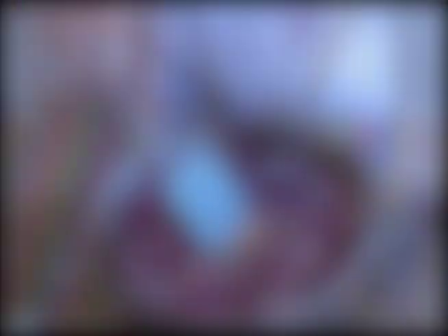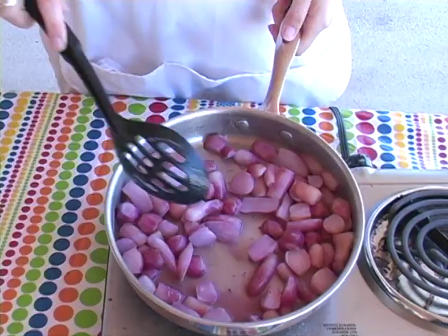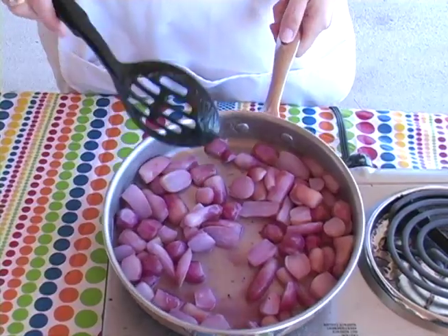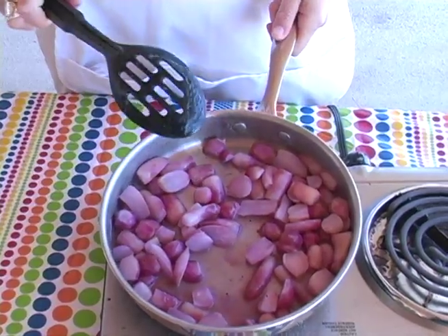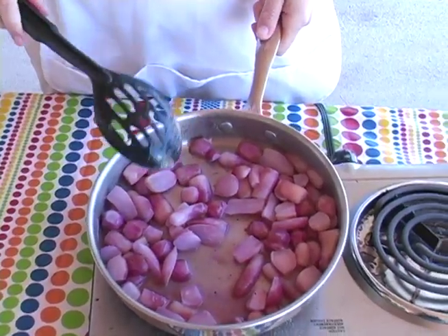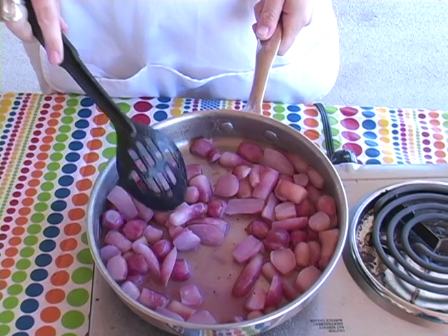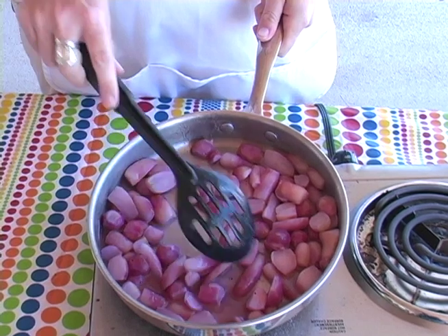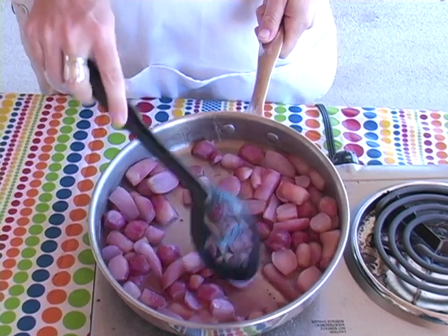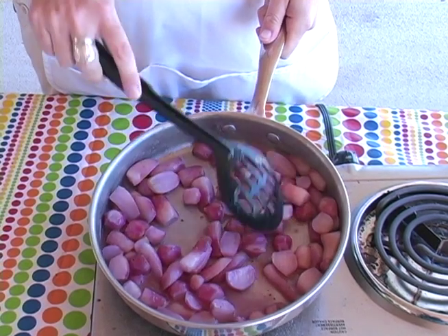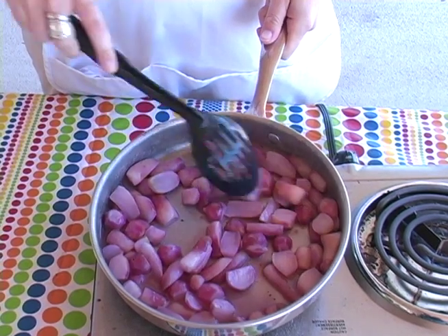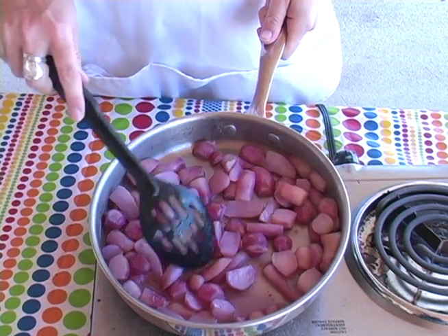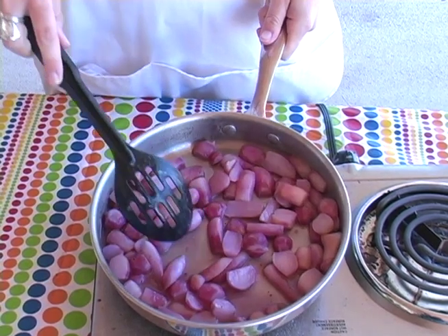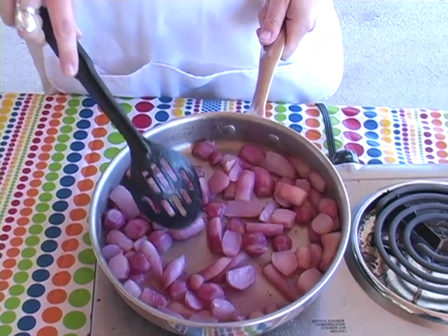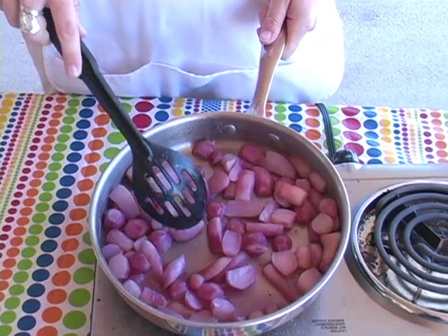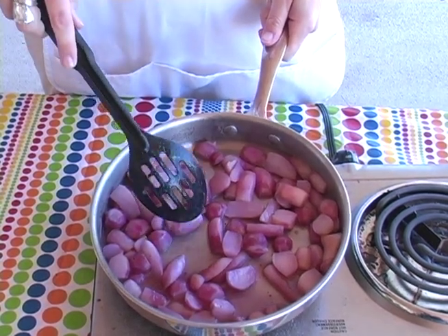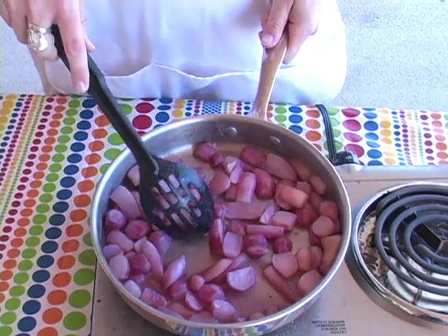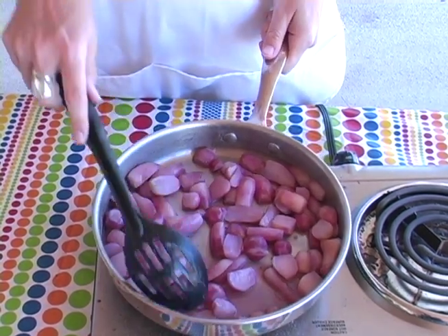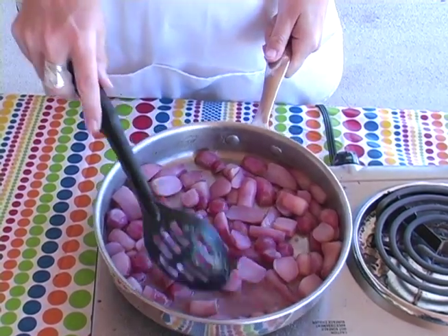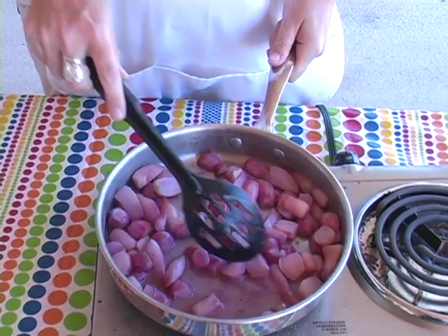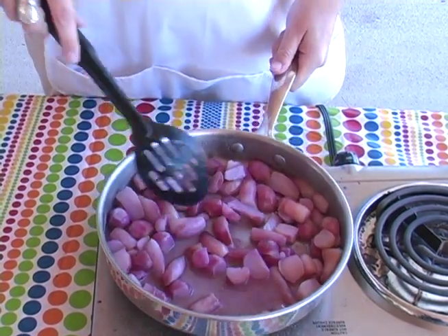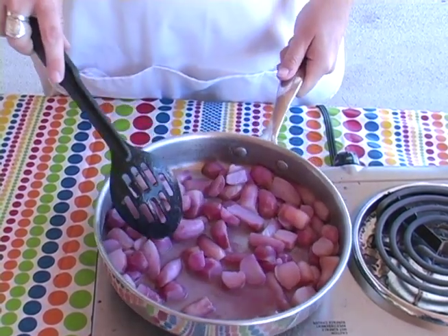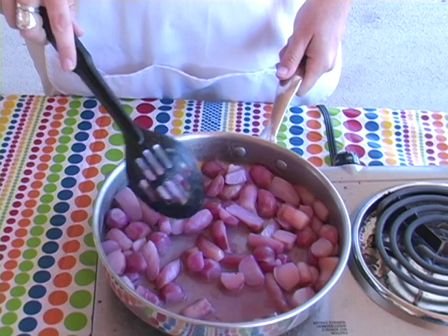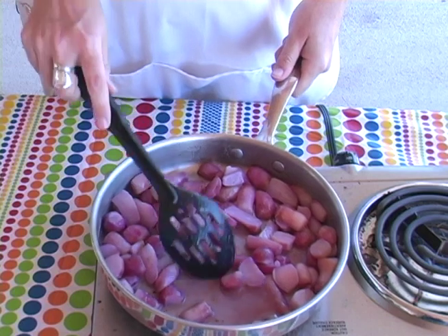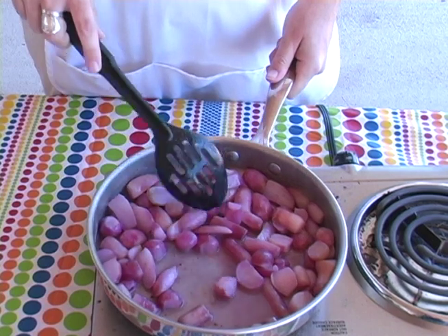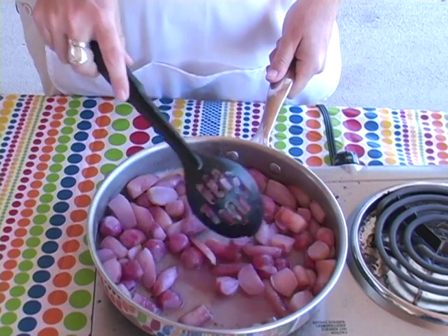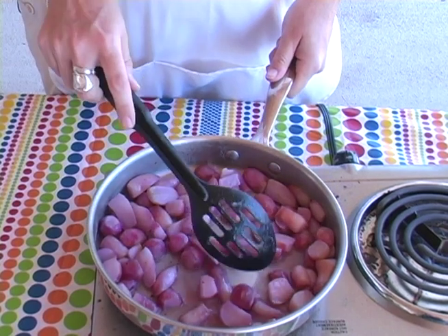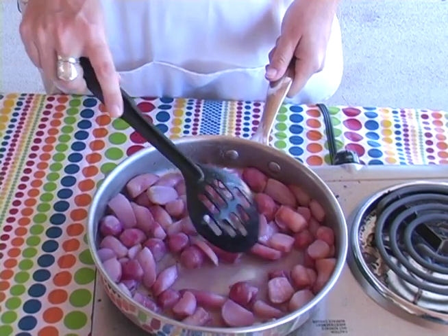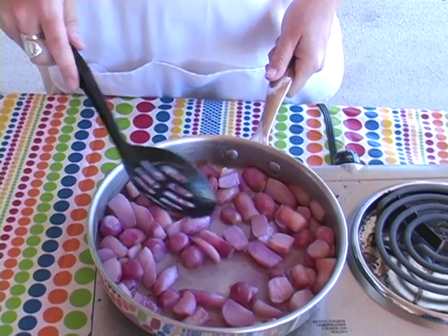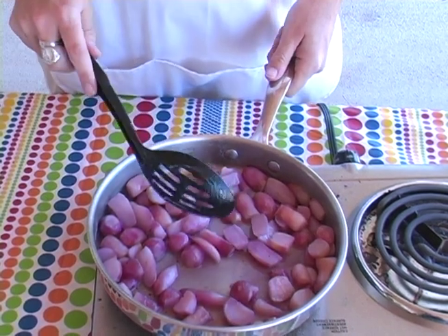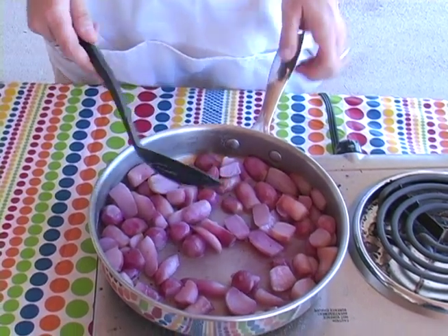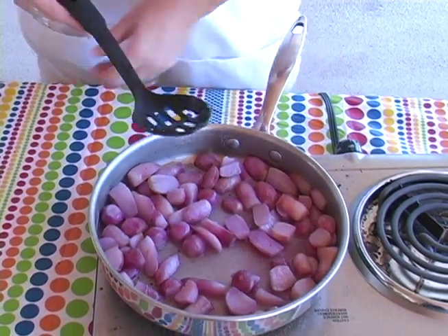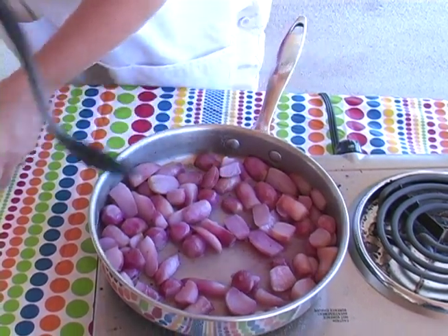As you can see, the liquid that we started with has cooked down. You've got just a little bit of liquid left, so we're going to serve these up.